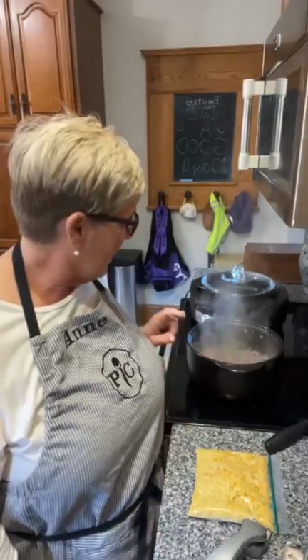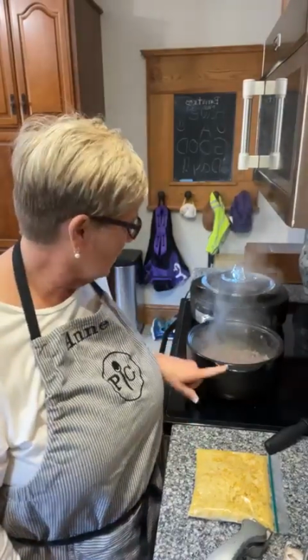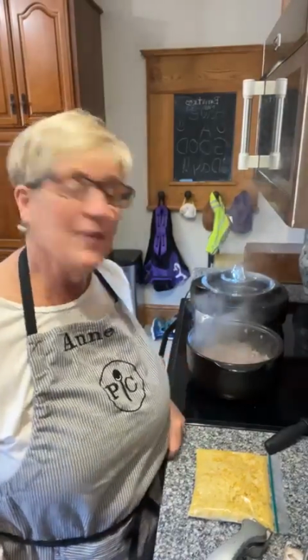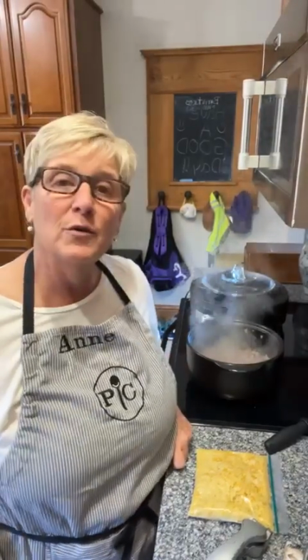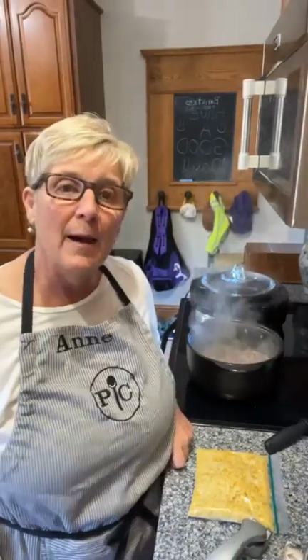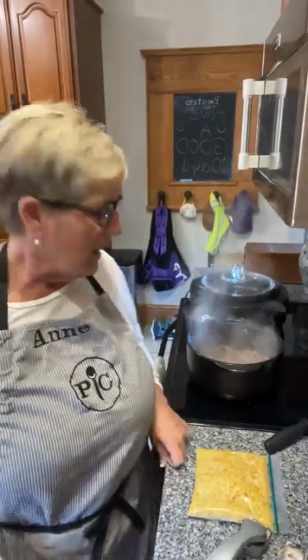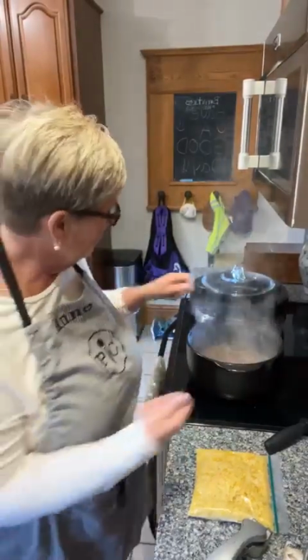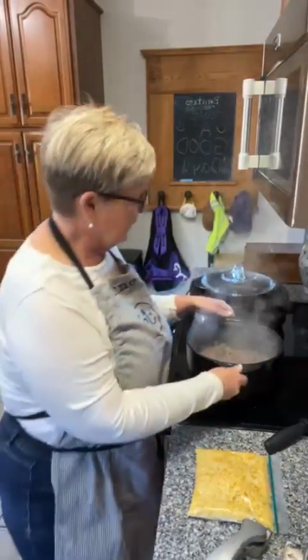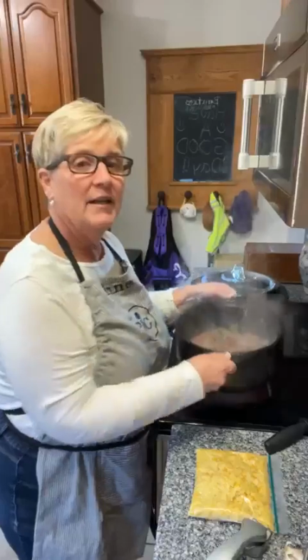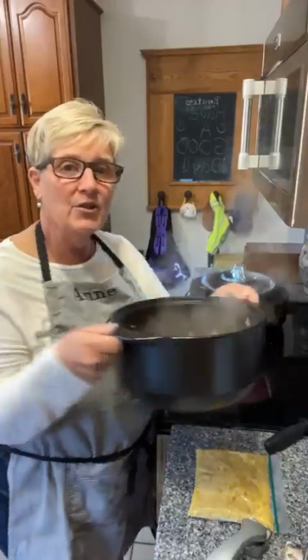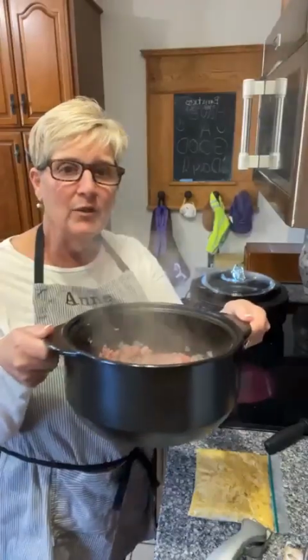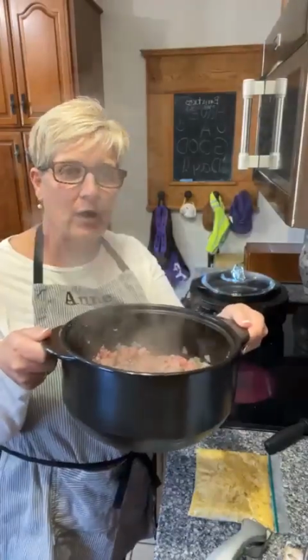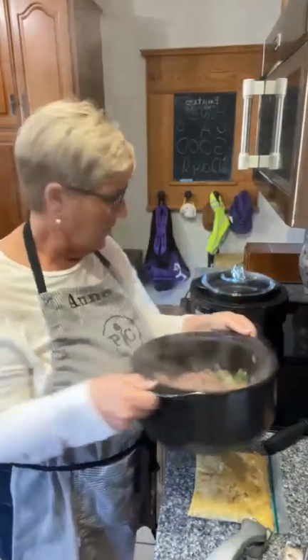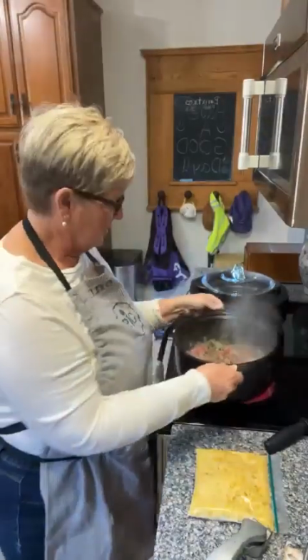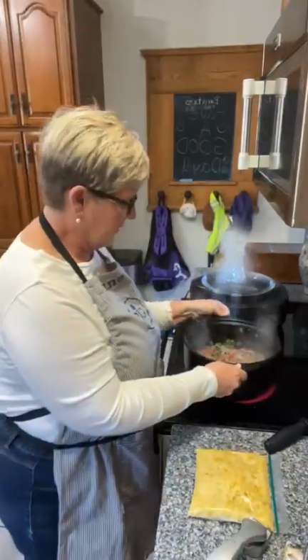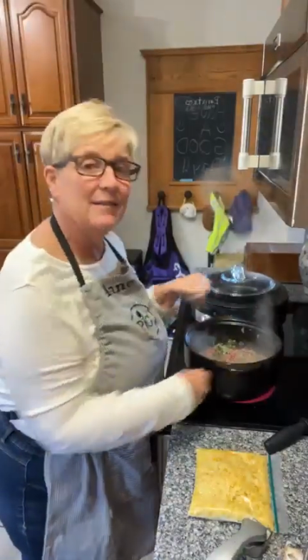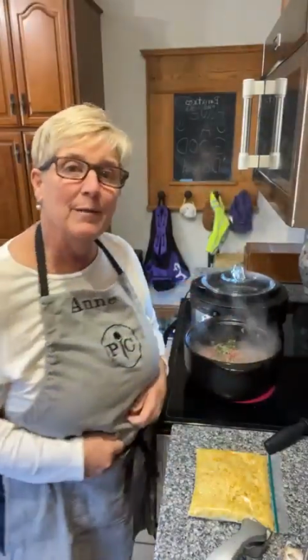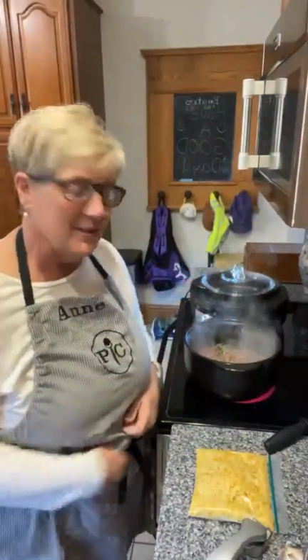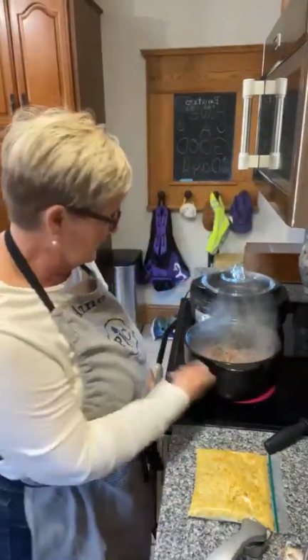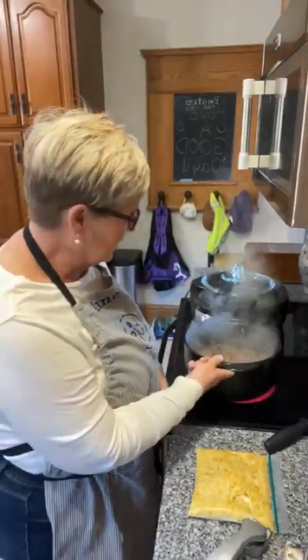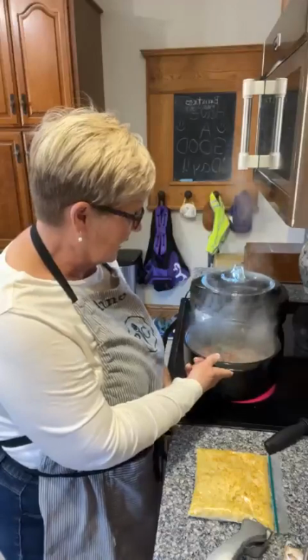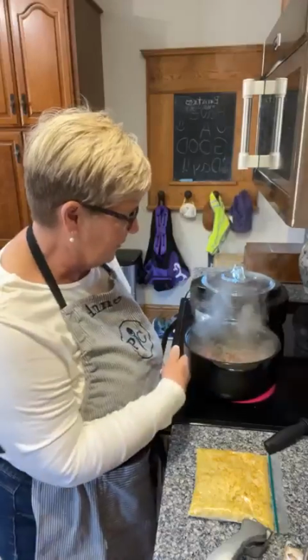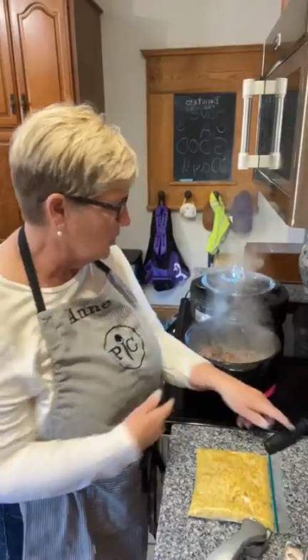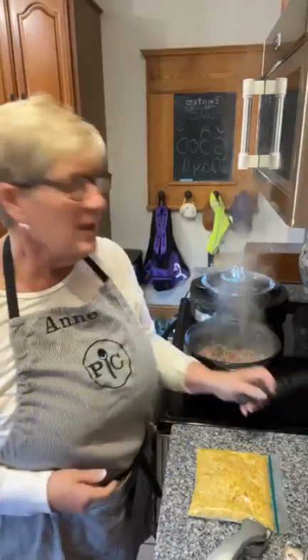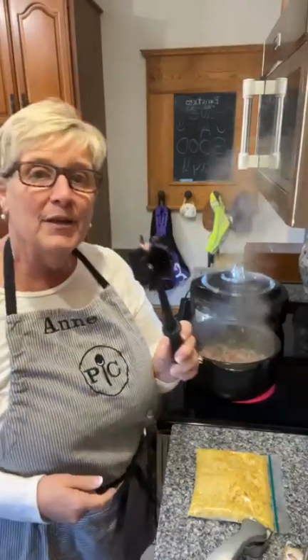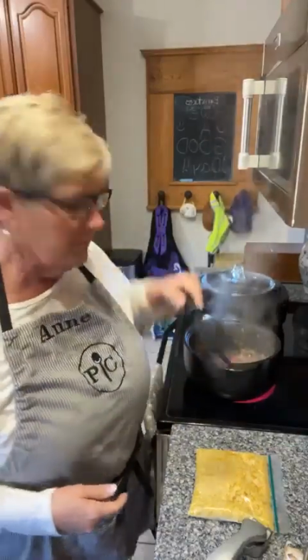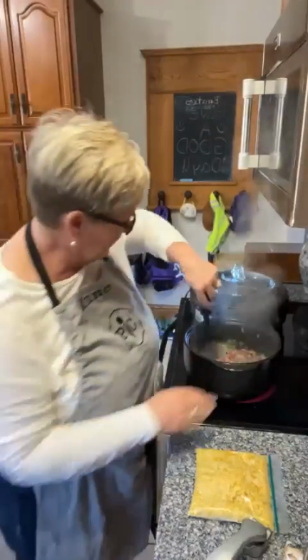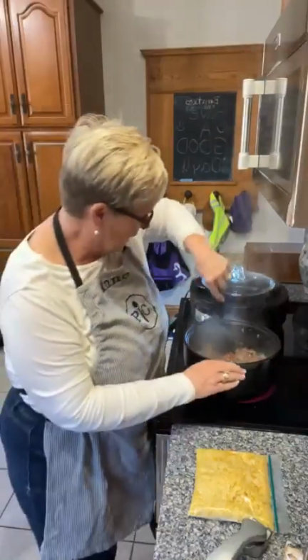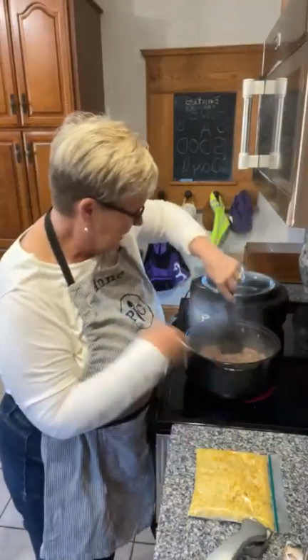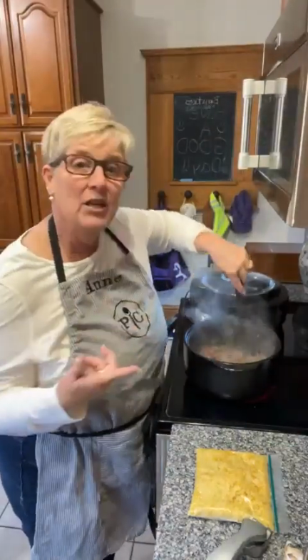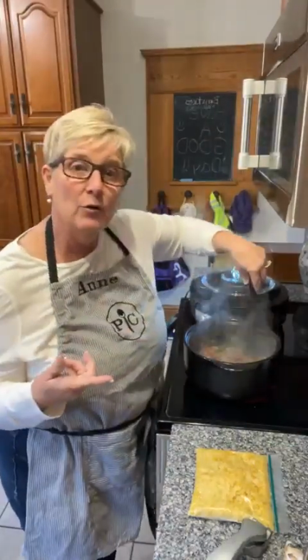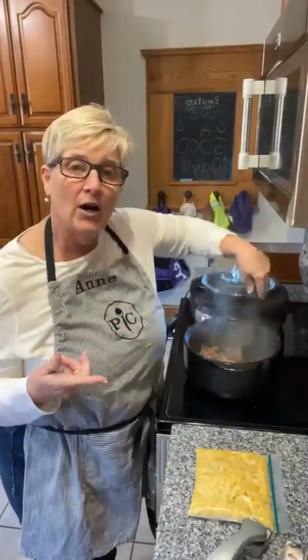I have it started here on the stove top. I am using the Dutch oven rot crock. I've talked about this piece a lot because, as you can see, I'm starting it right on top of the stove. I'm going to use the famous mix and chop.